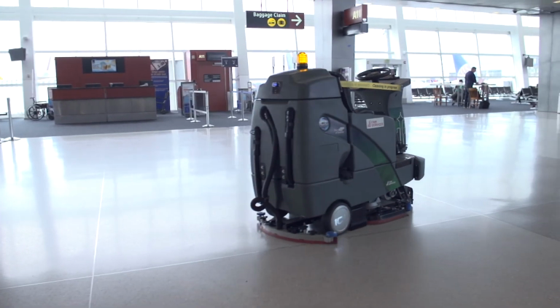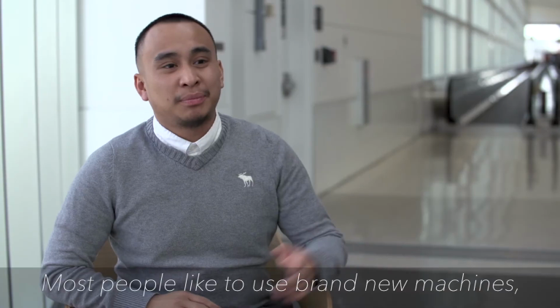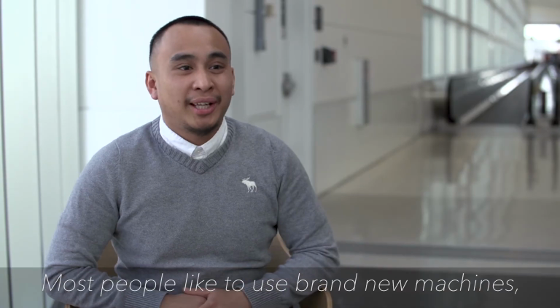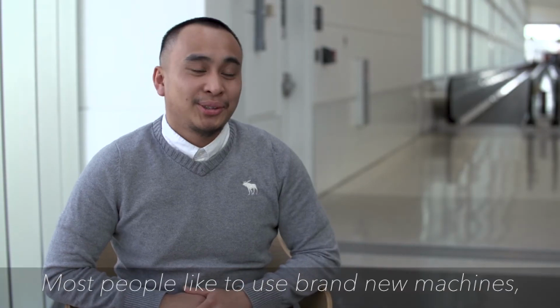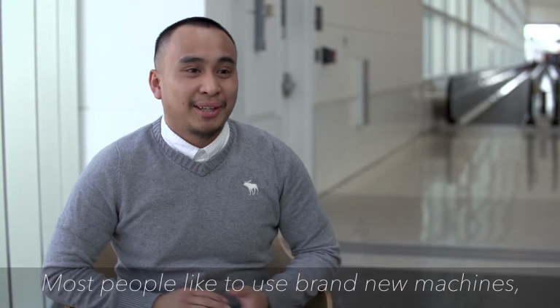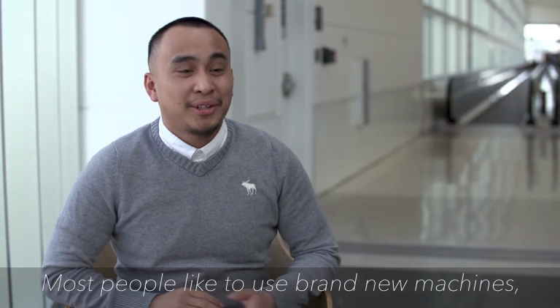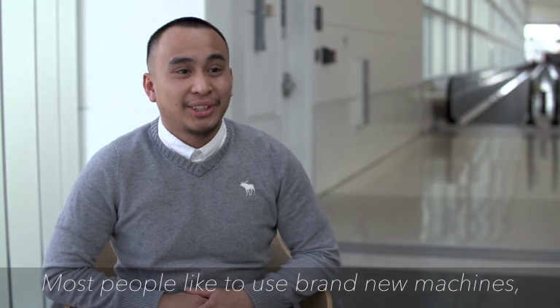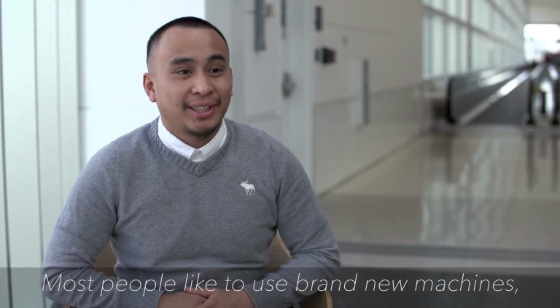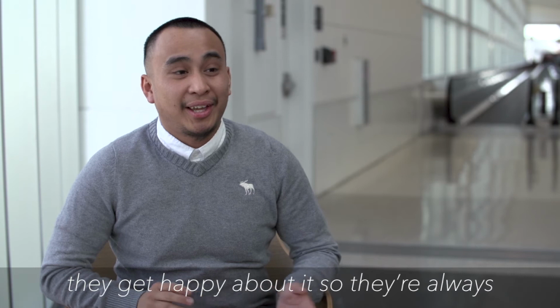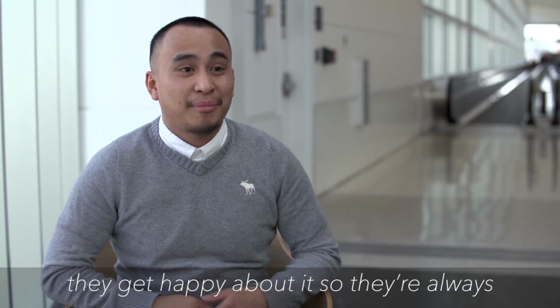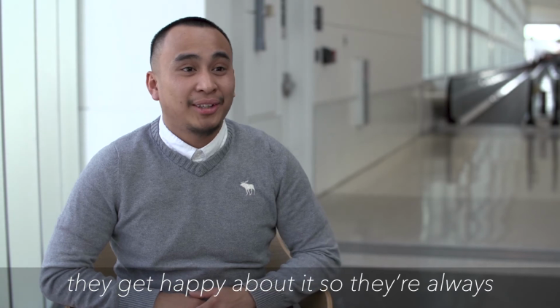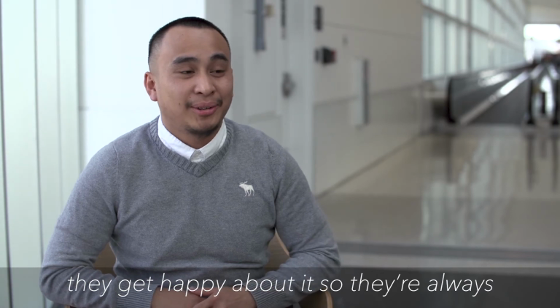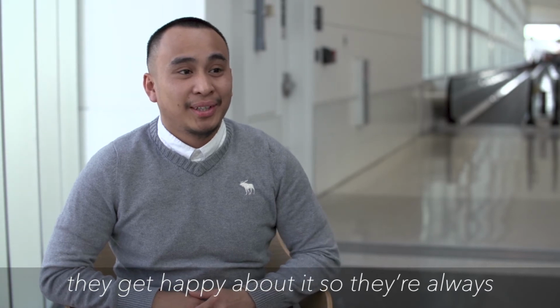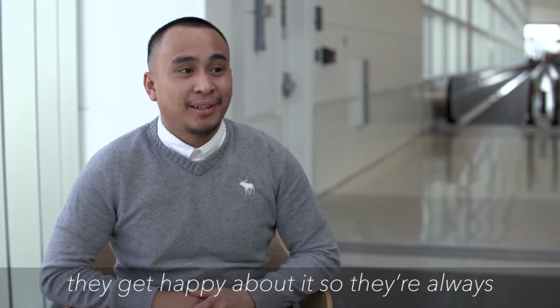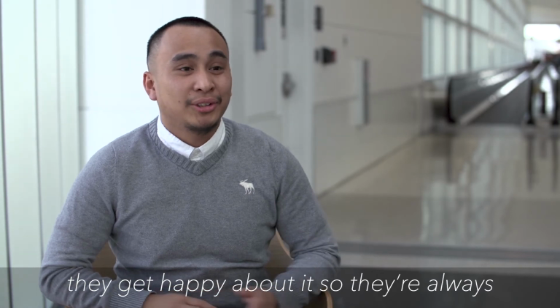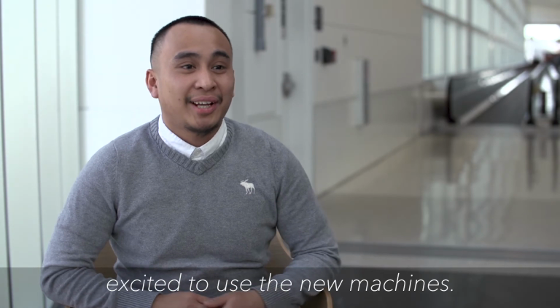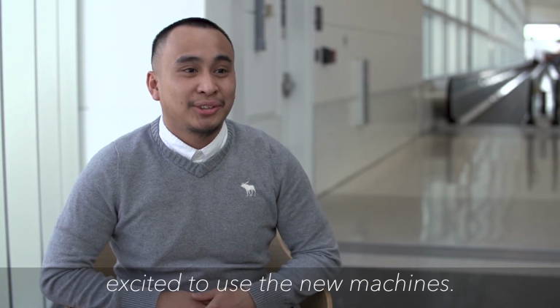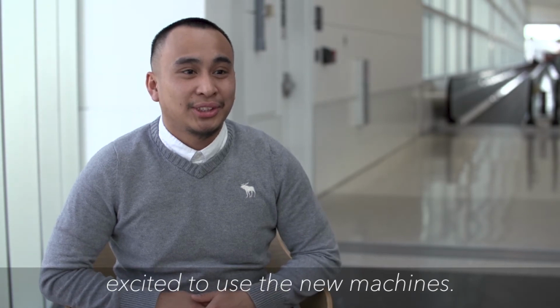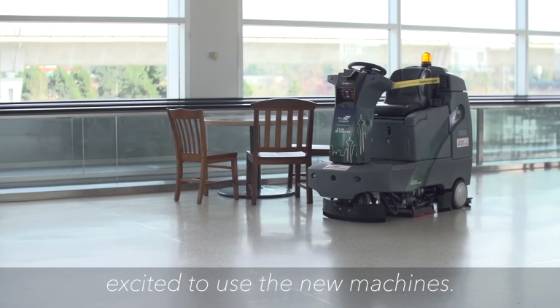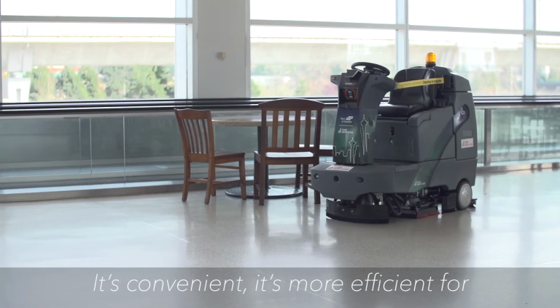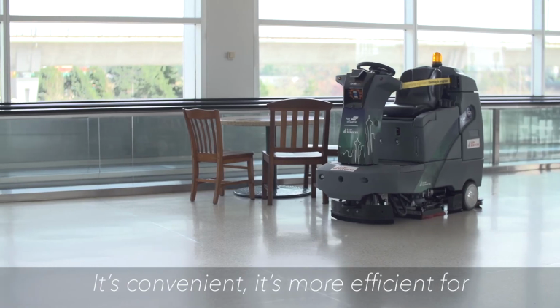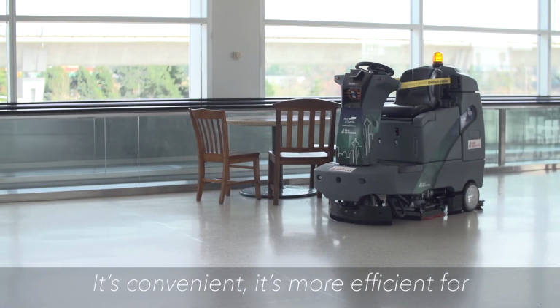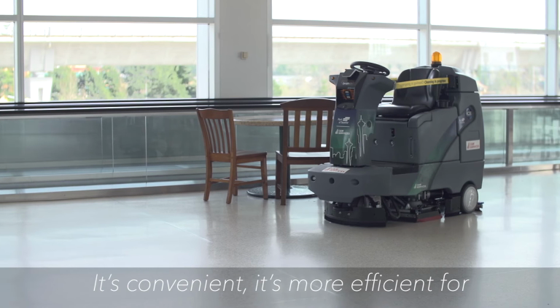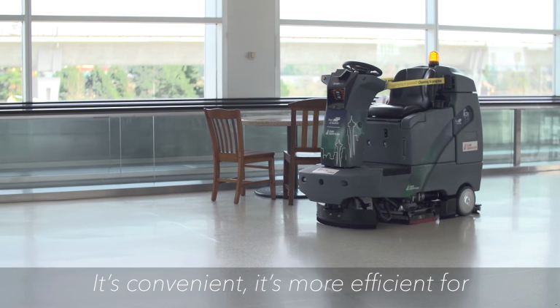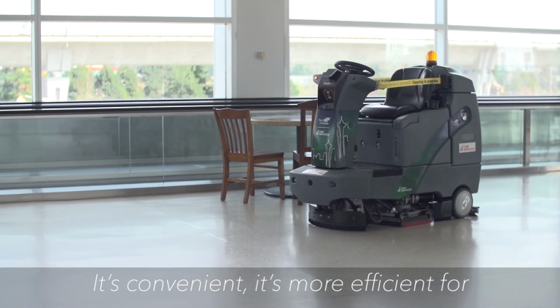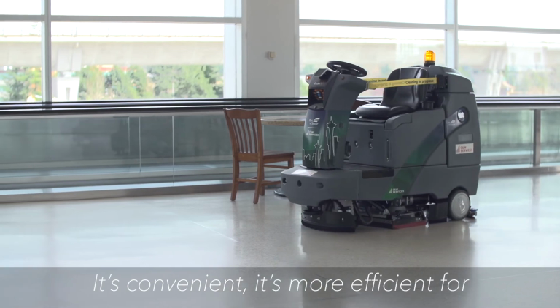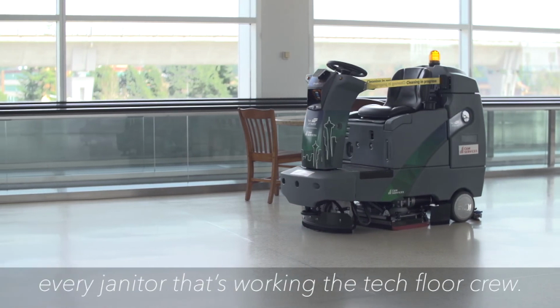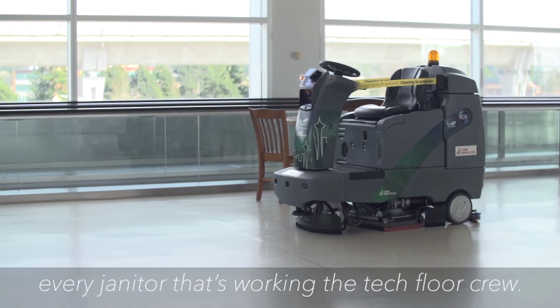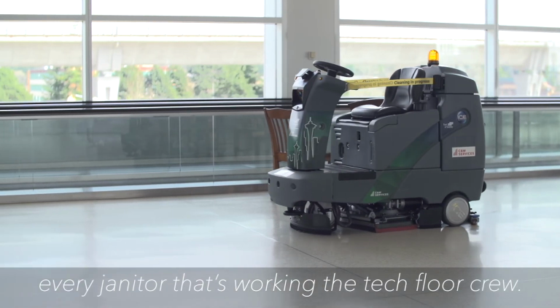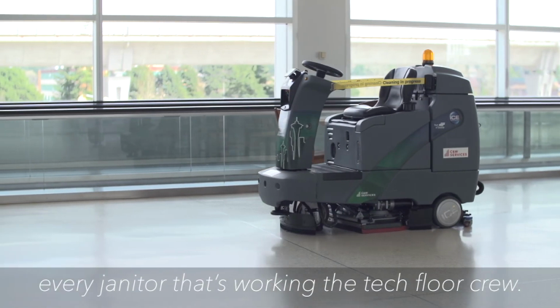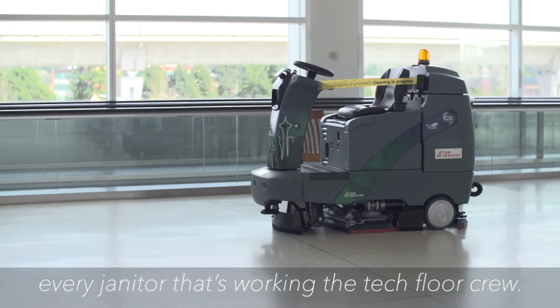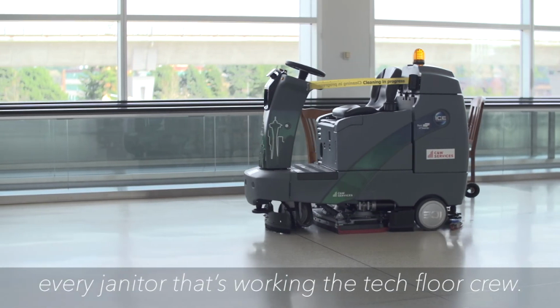Most people like to use brand new machines — they get happy about it, so they're always excited to use new machines. It's convenient and it's more efficient for every janitor working the tech floor.